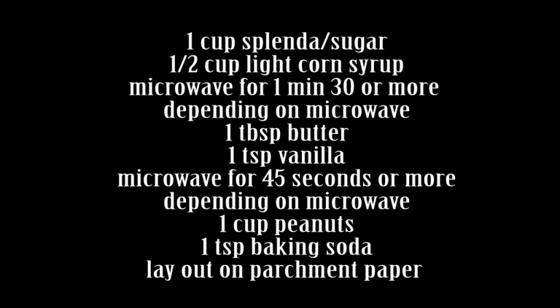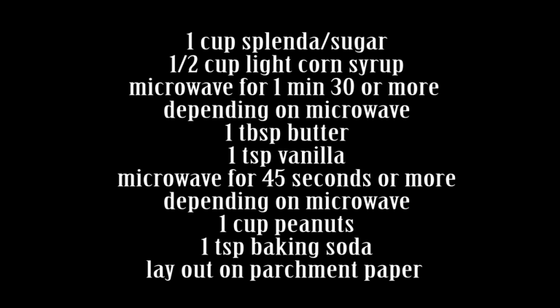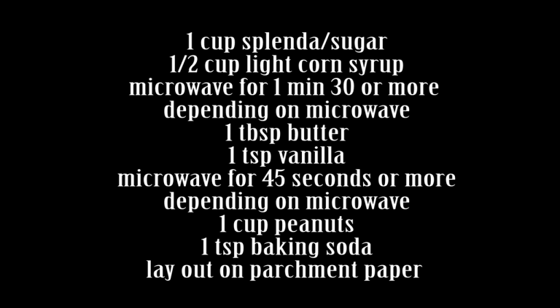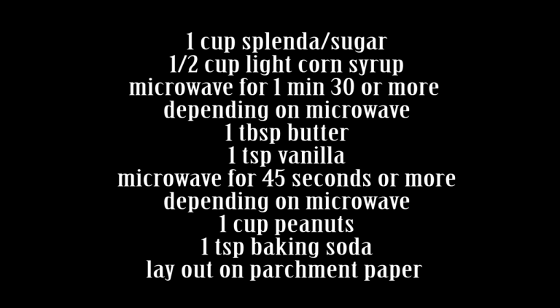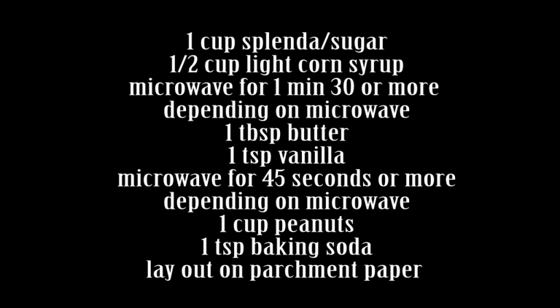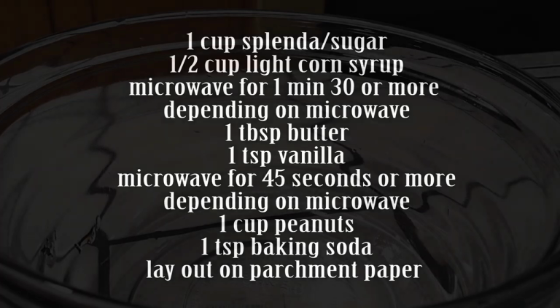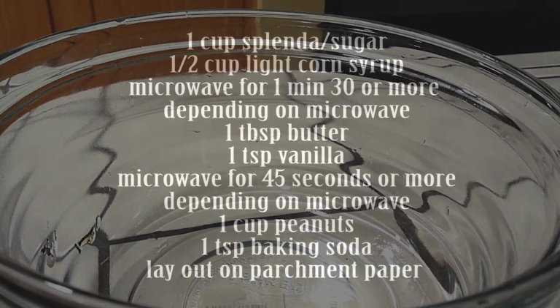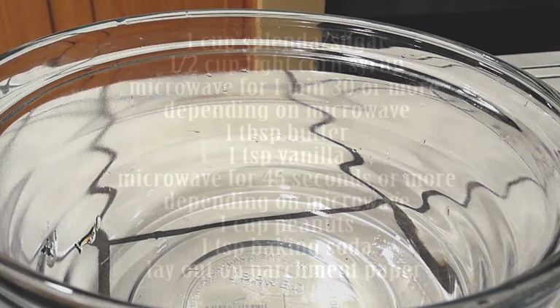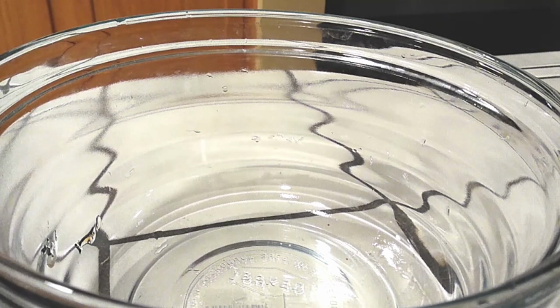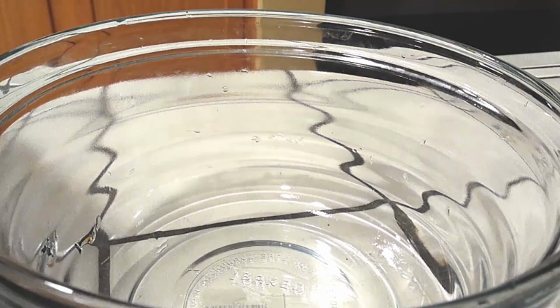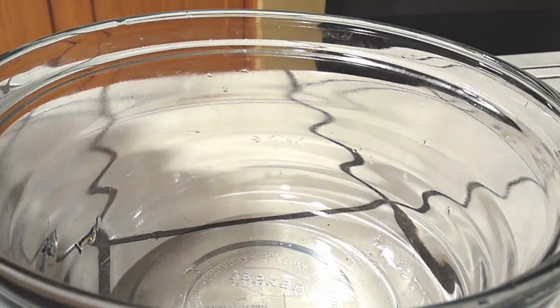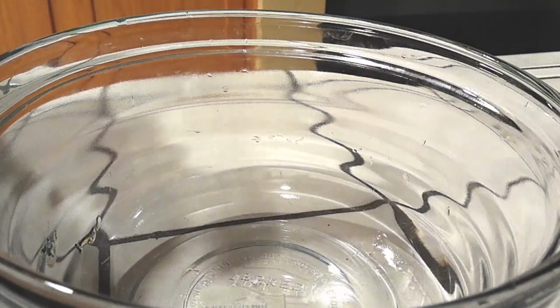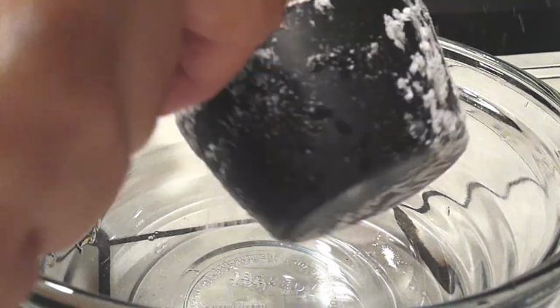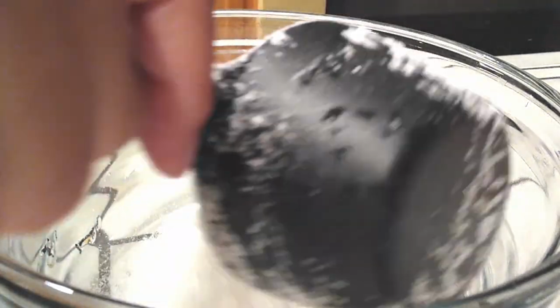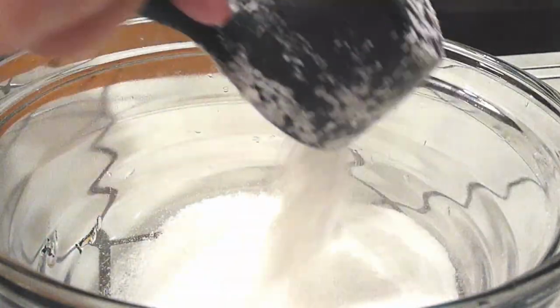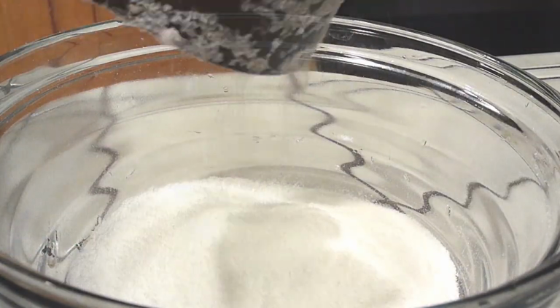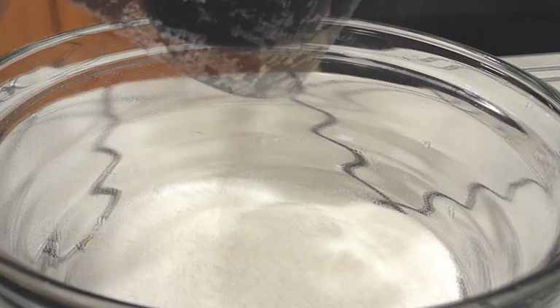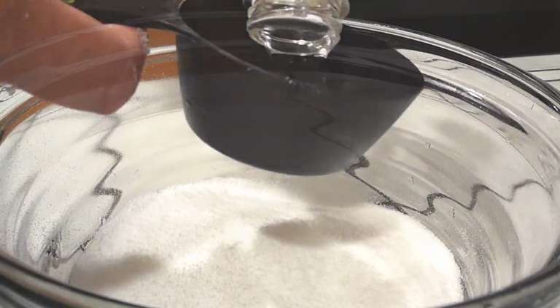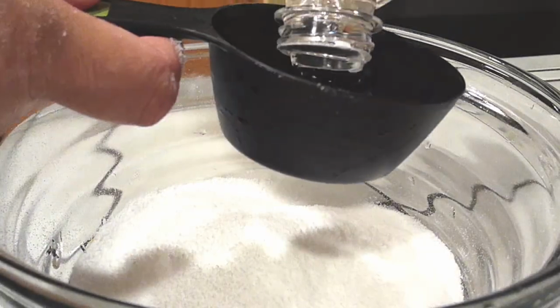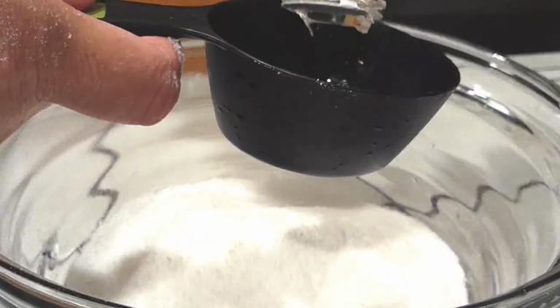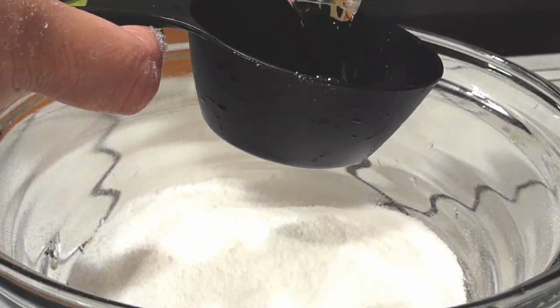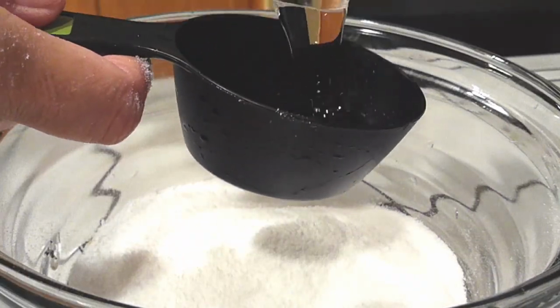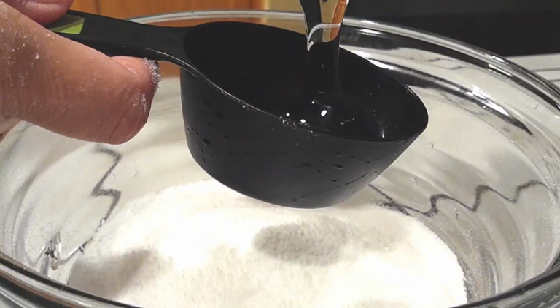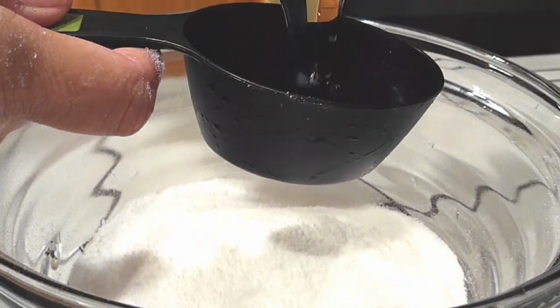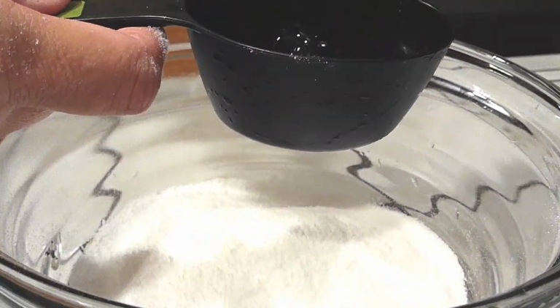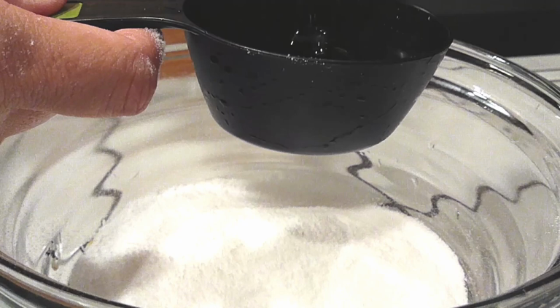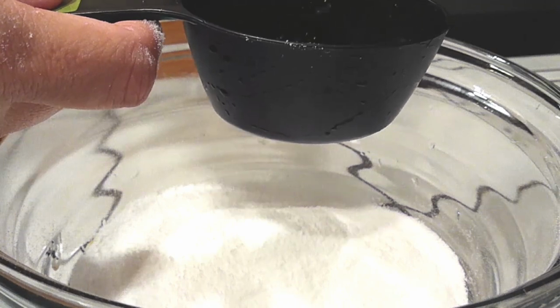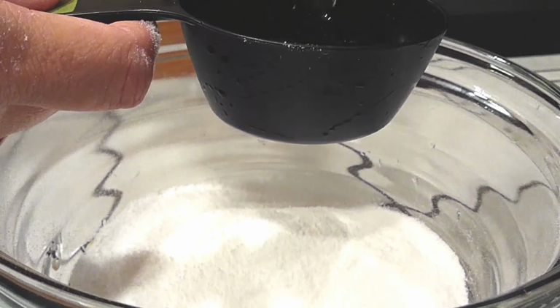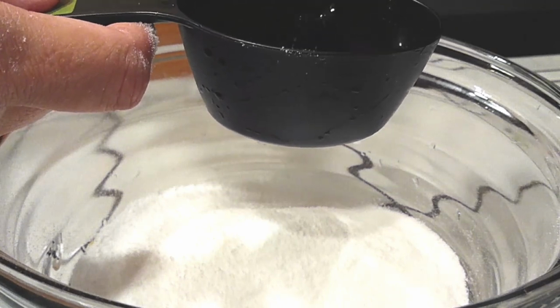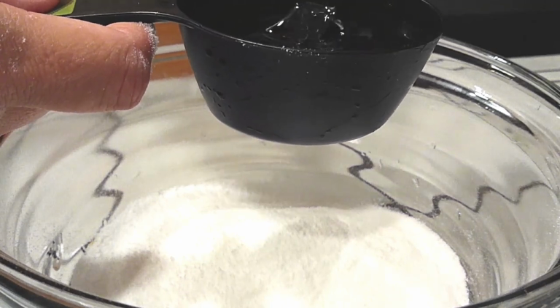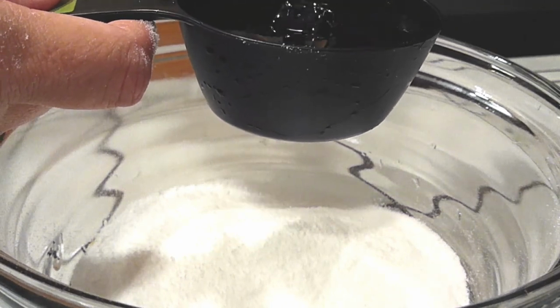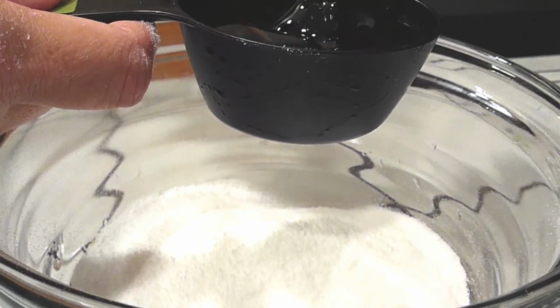Everything depends on your microwave, so you have to watch the microwave the entire time that you're doing this. I started off by using one cup of Splenda — you can use sugar if you'd like instead.